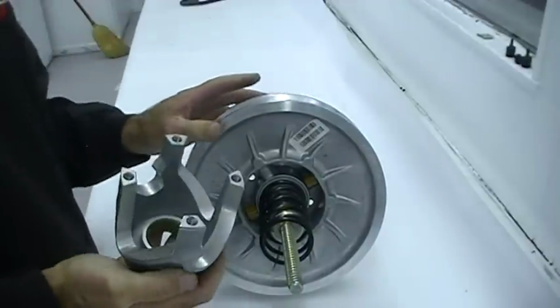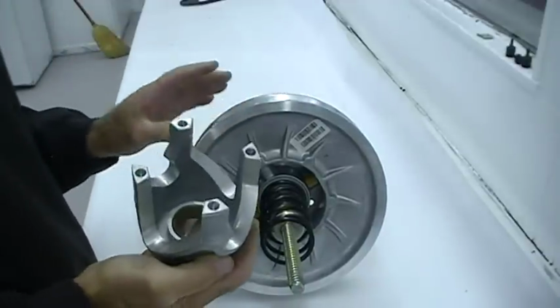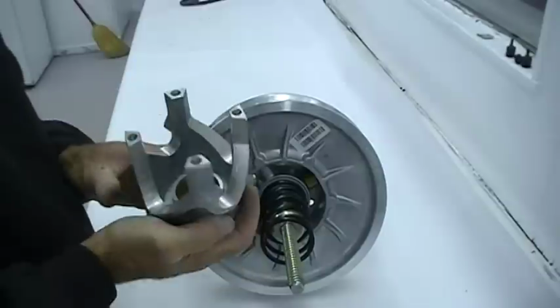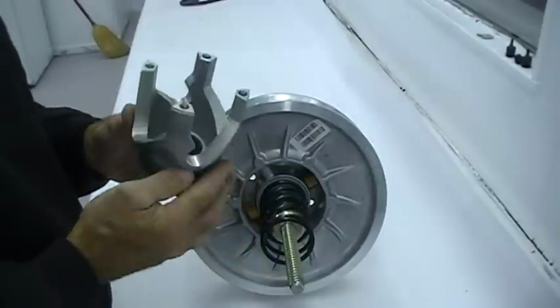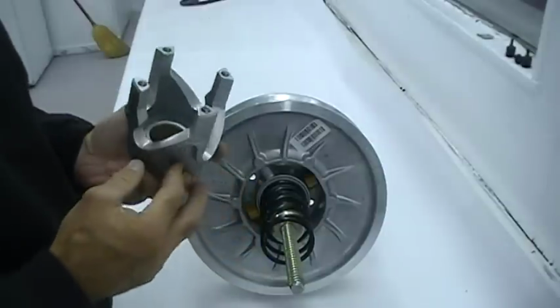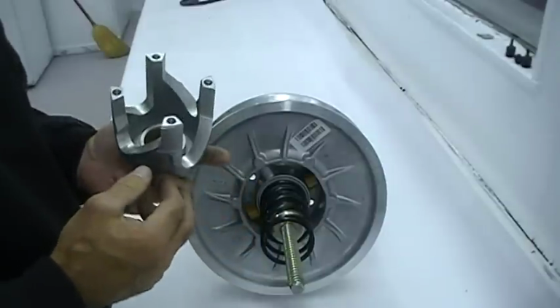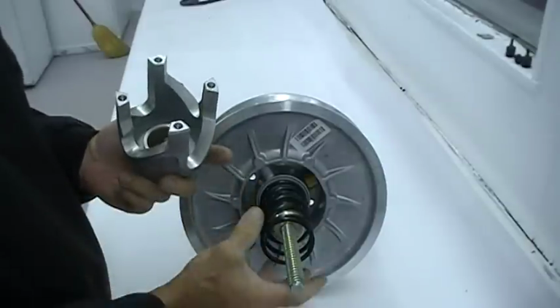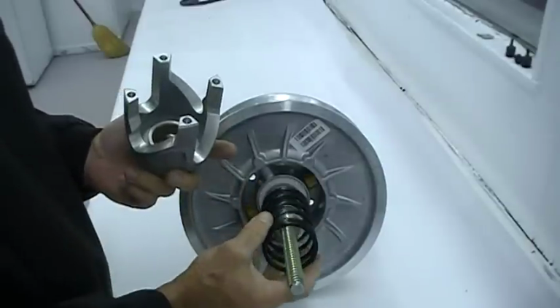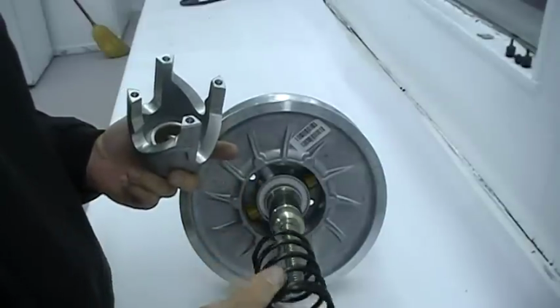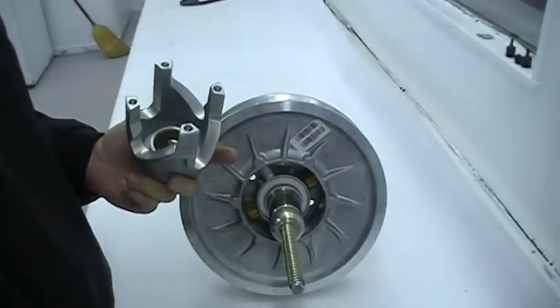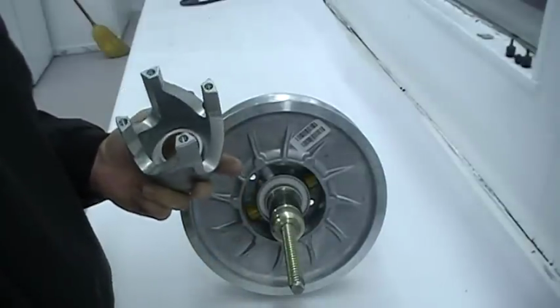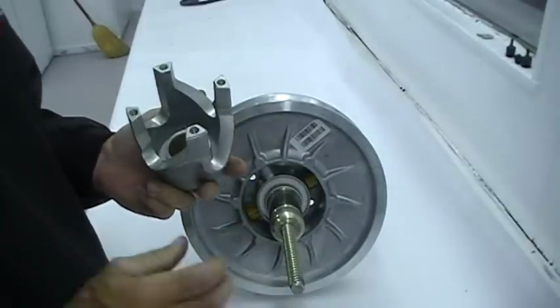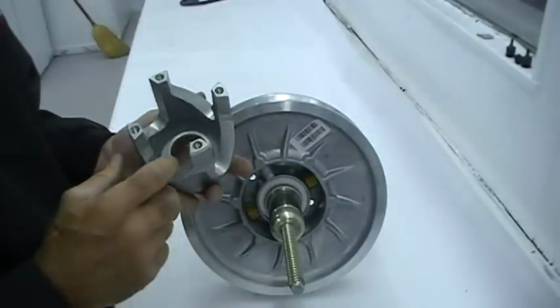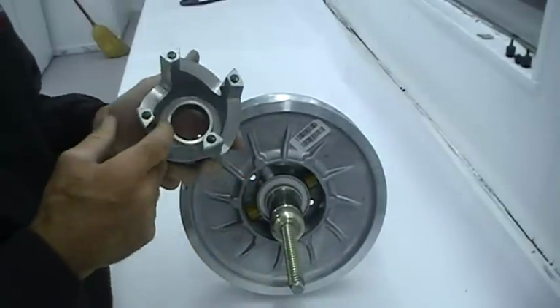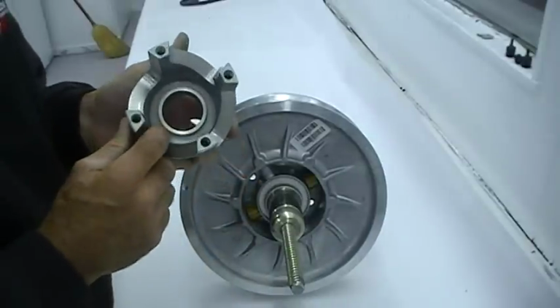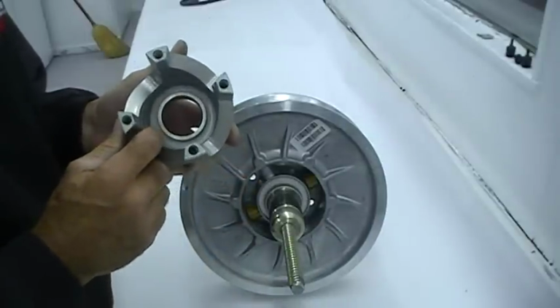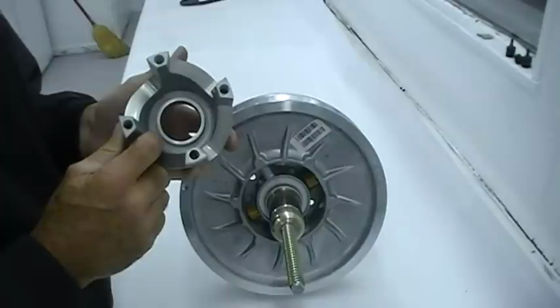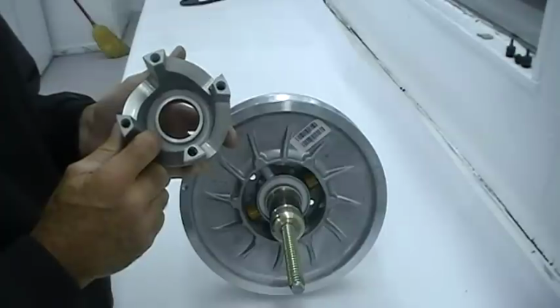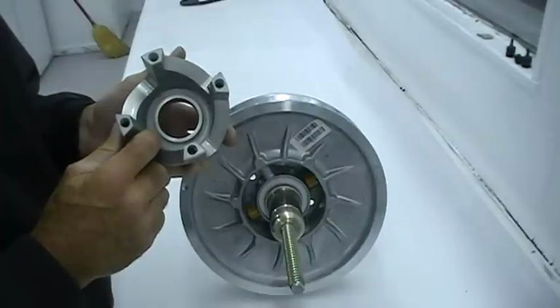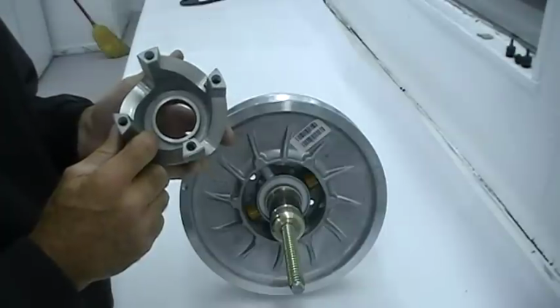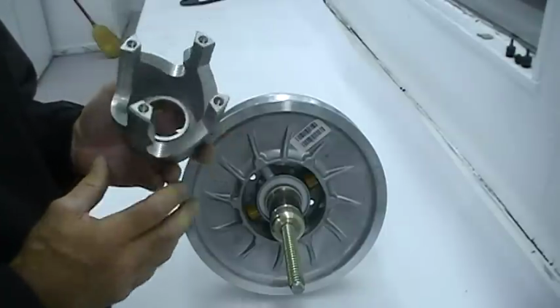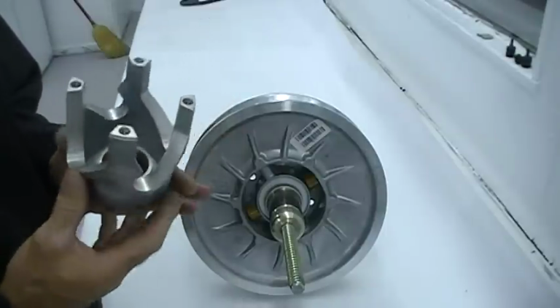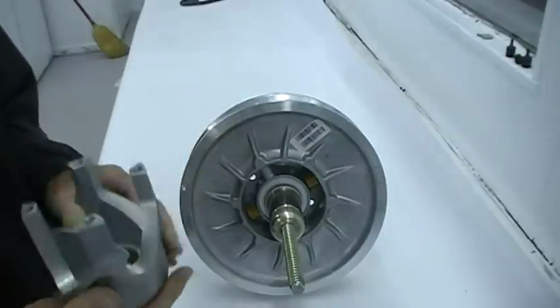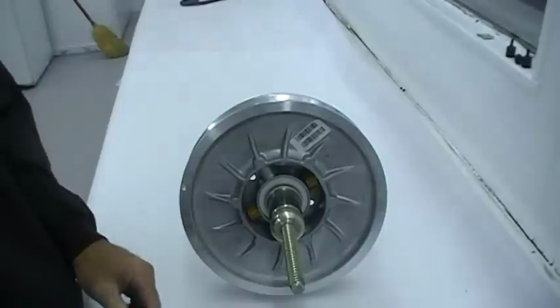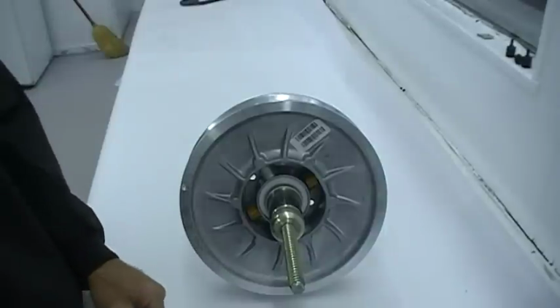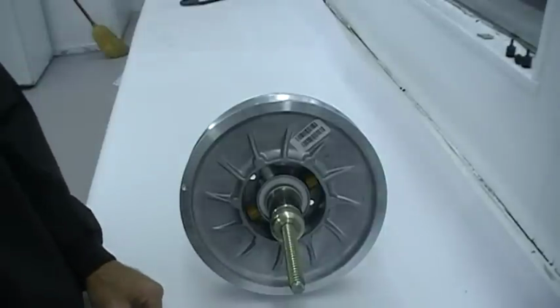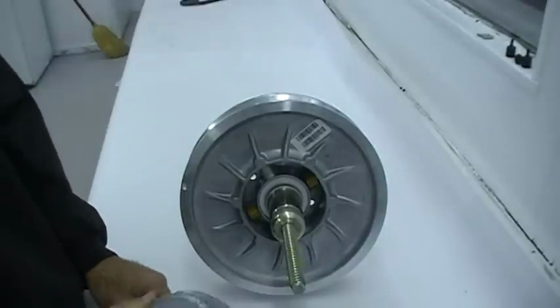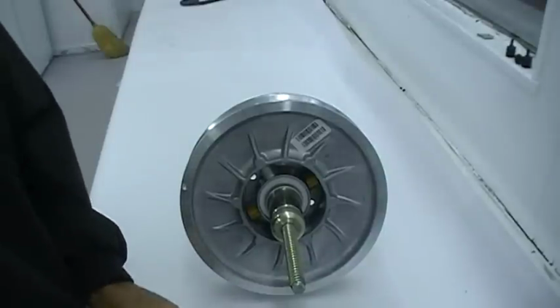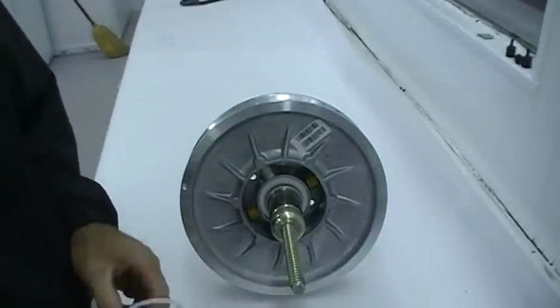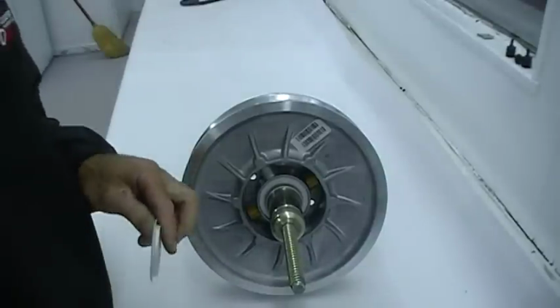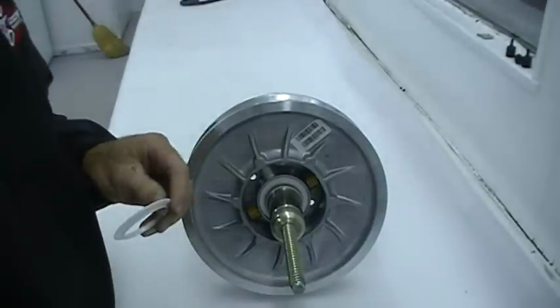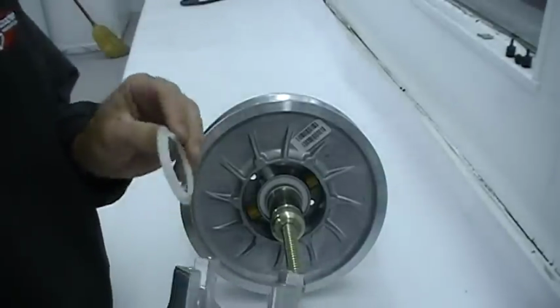Also when changing springs or helixes, you'll notice that there is a plastic shim that goes up inside the helix. Make sure to remove it and put it in the new helix upon reassembly.